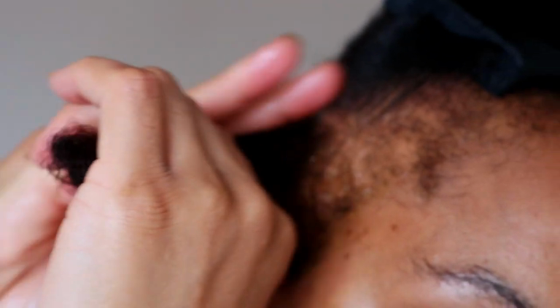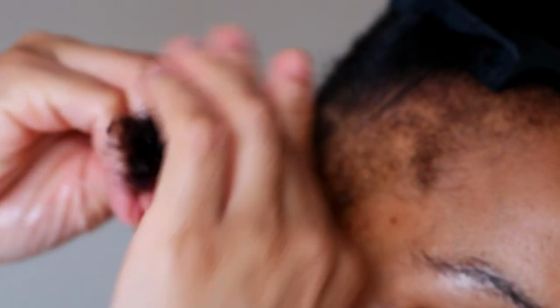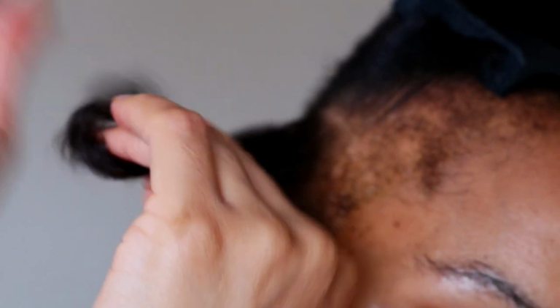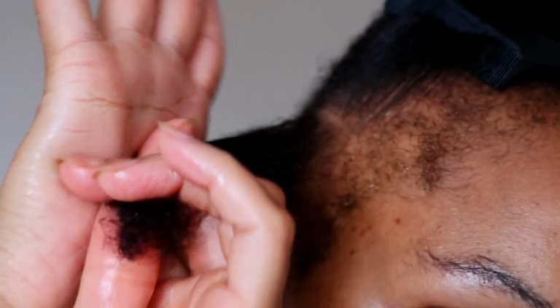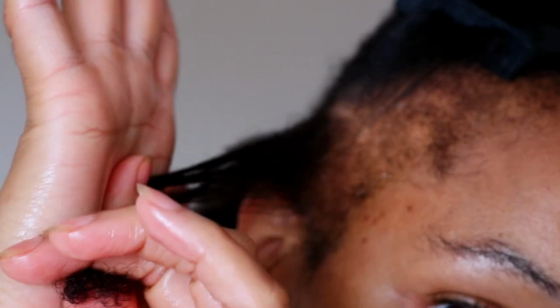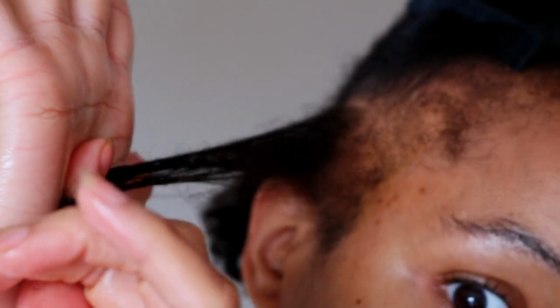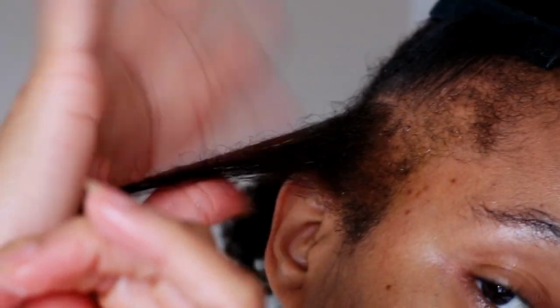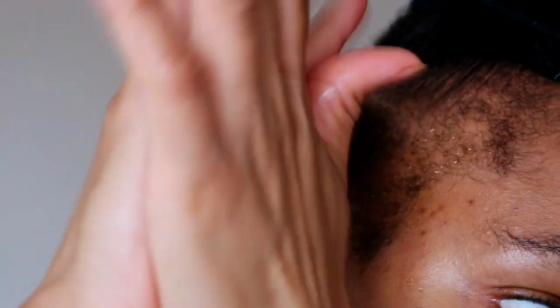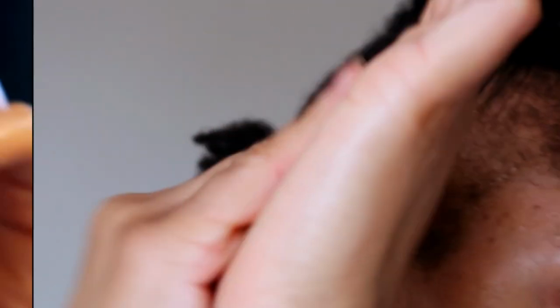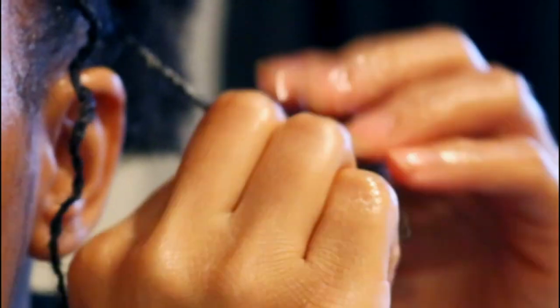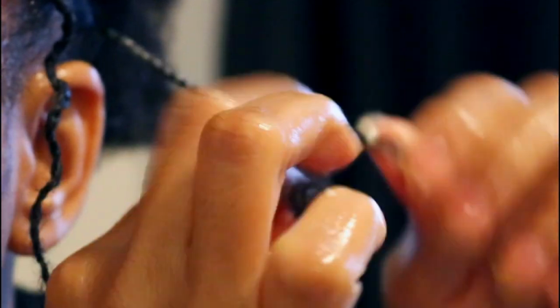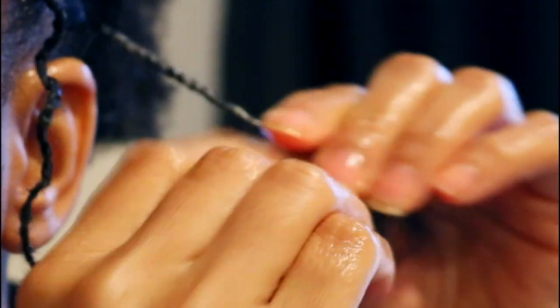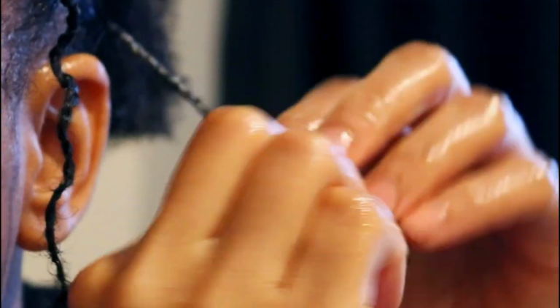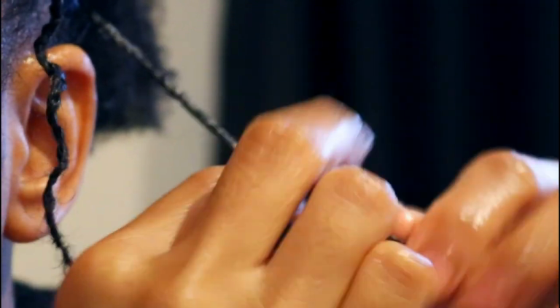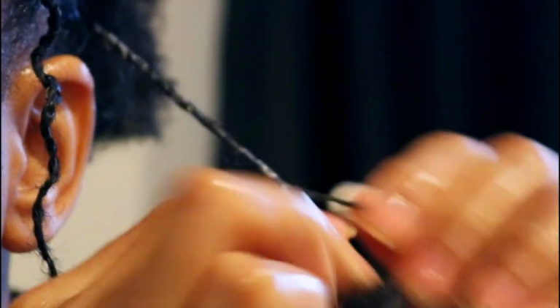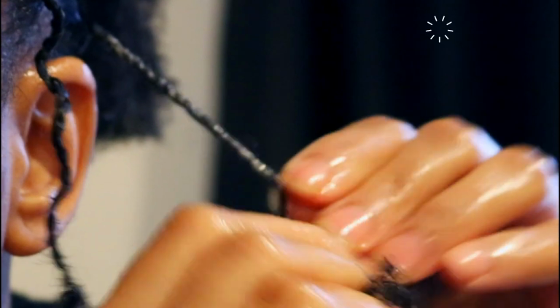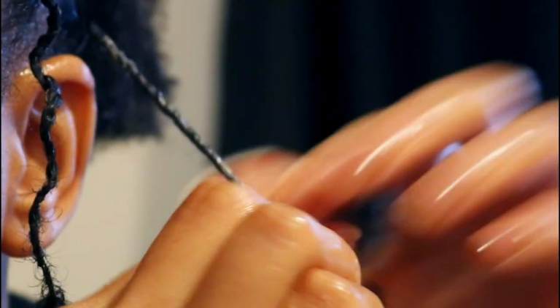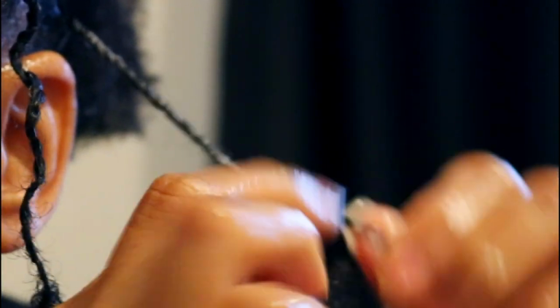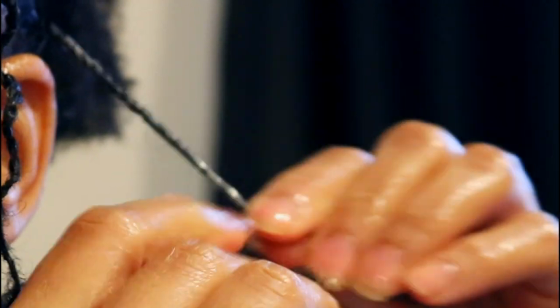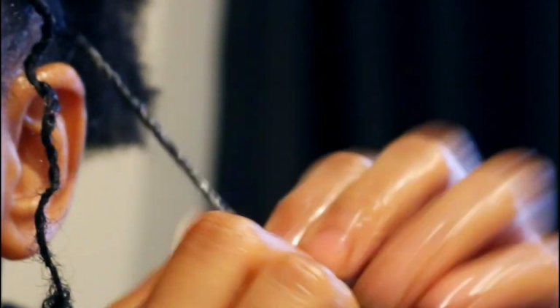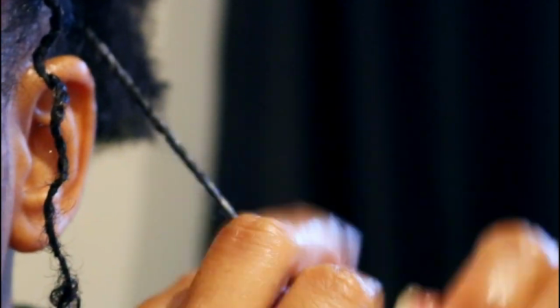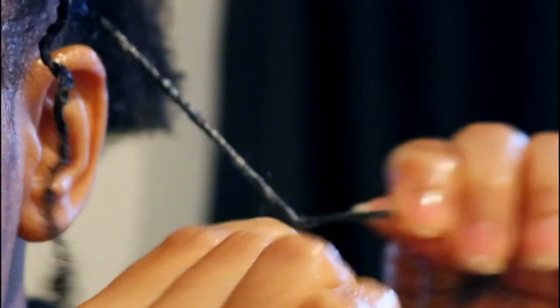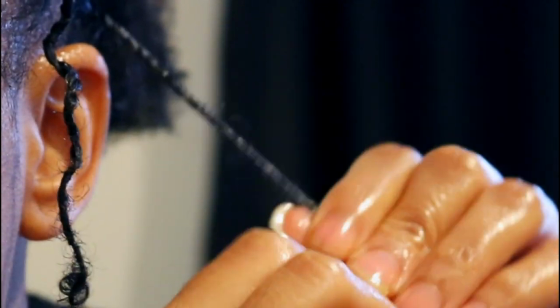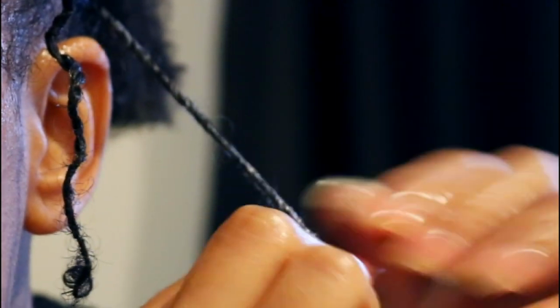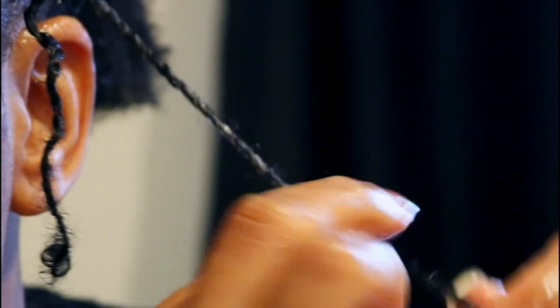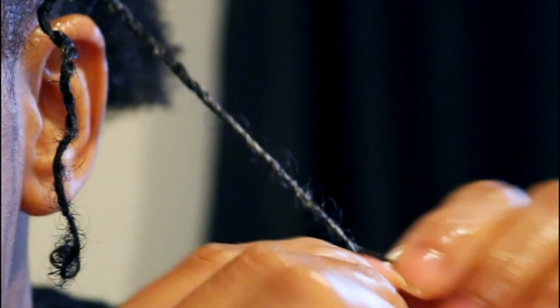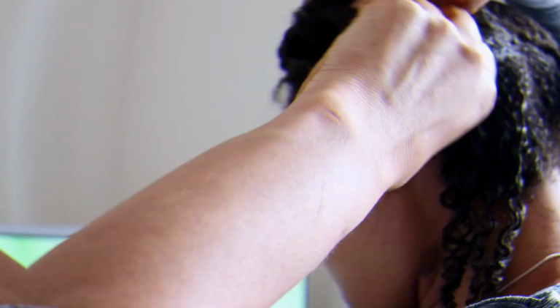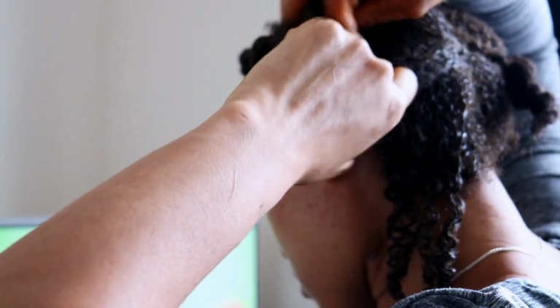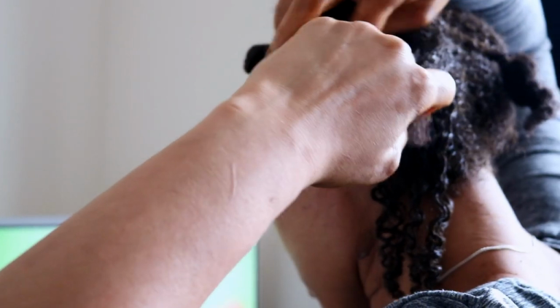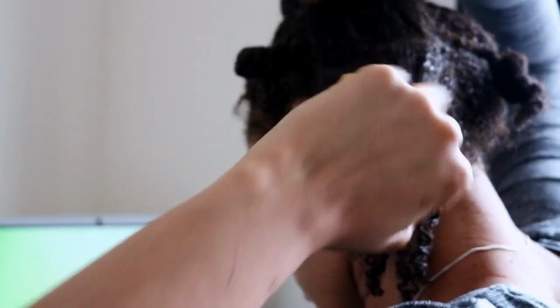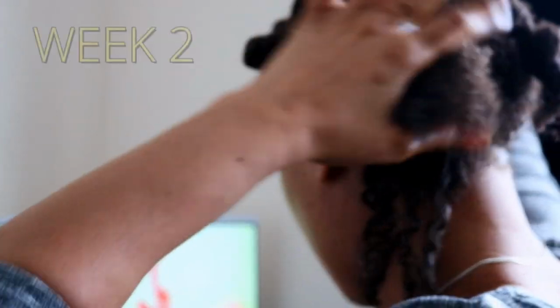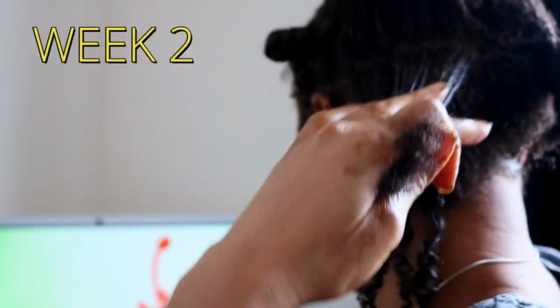And I repeat these steps on my entire head. Finally, I finish up with my usual protective style, and I repeat these steps in week two.